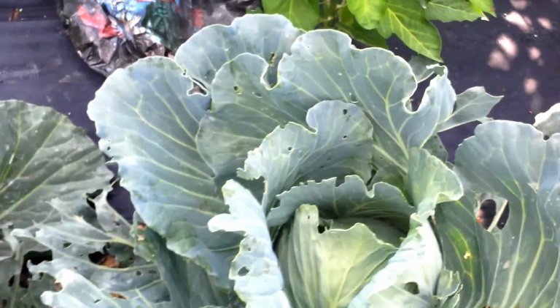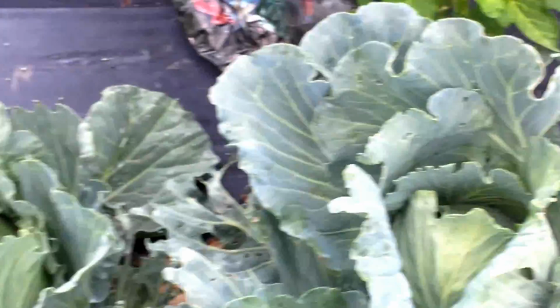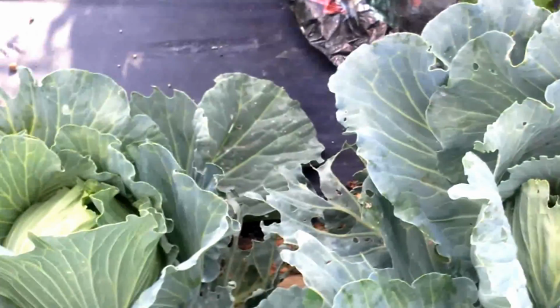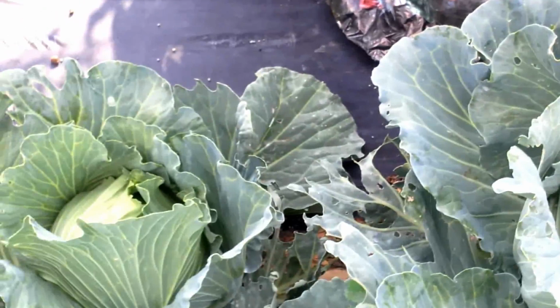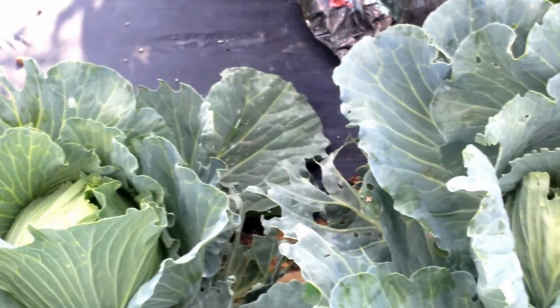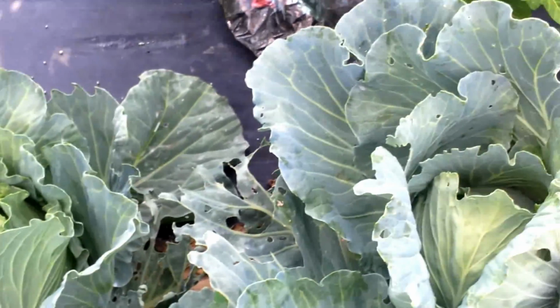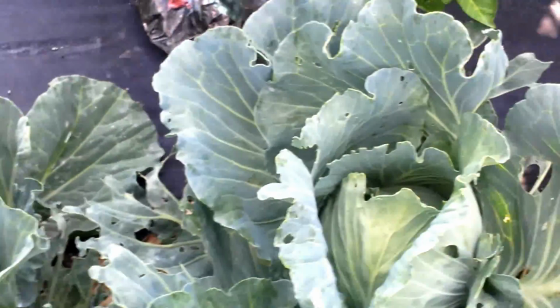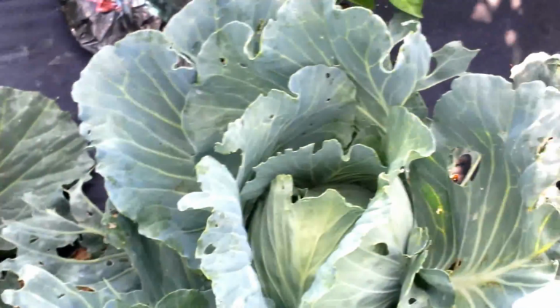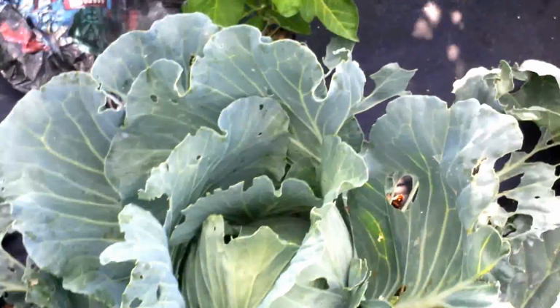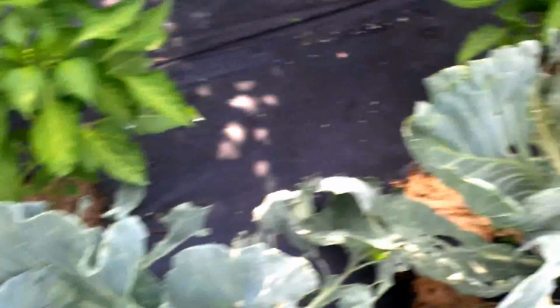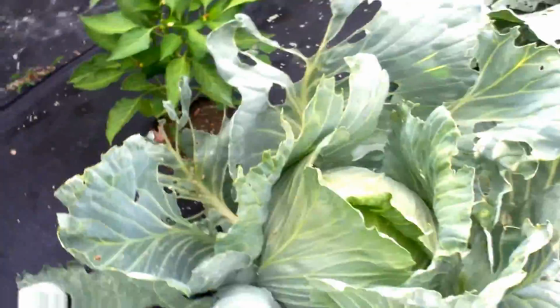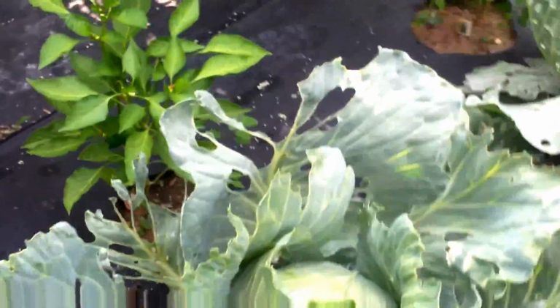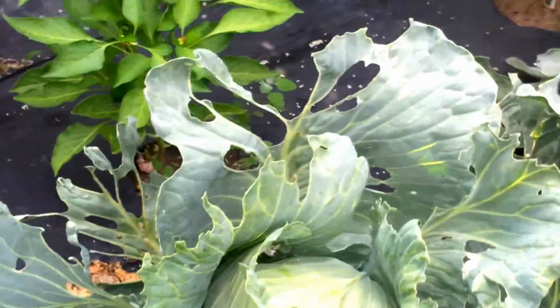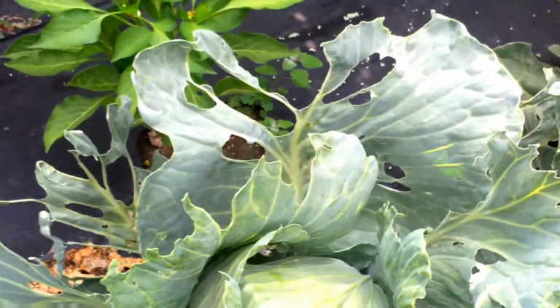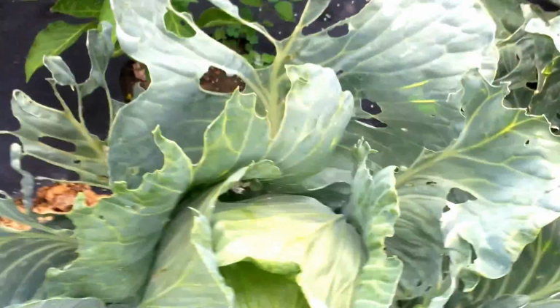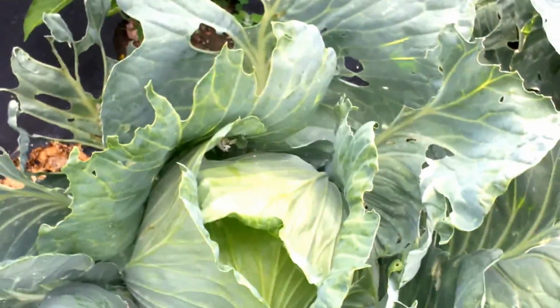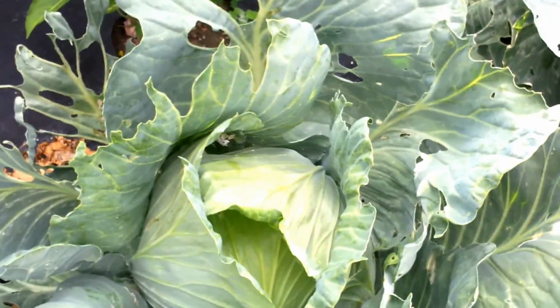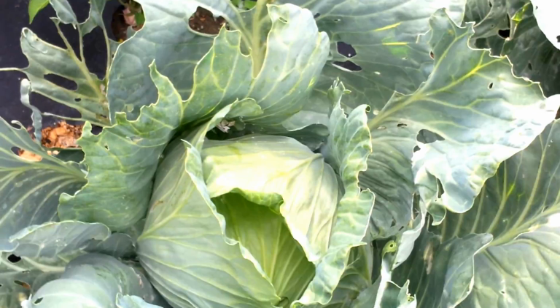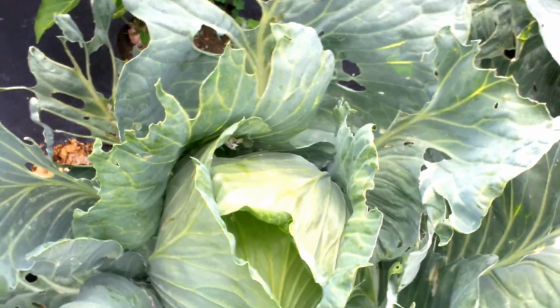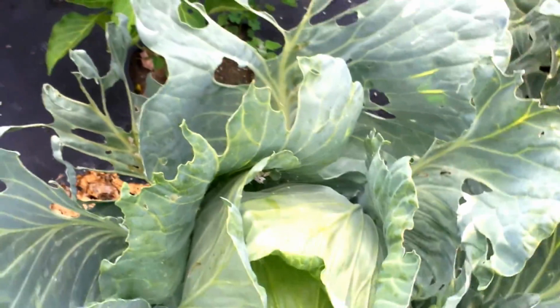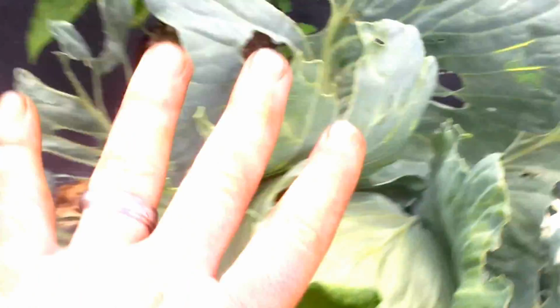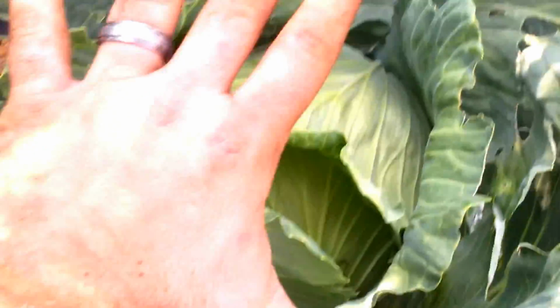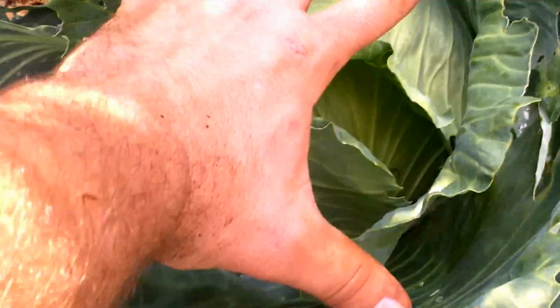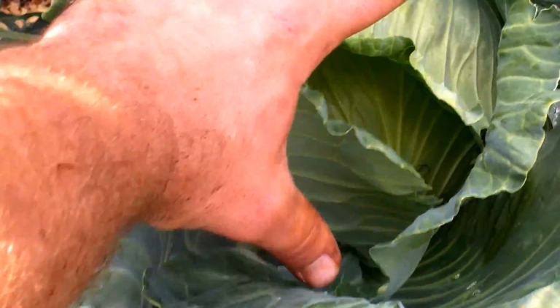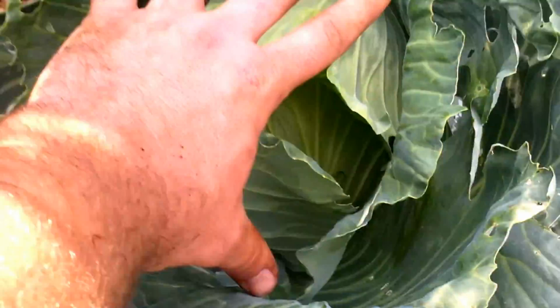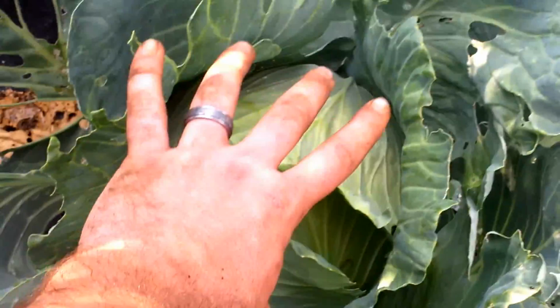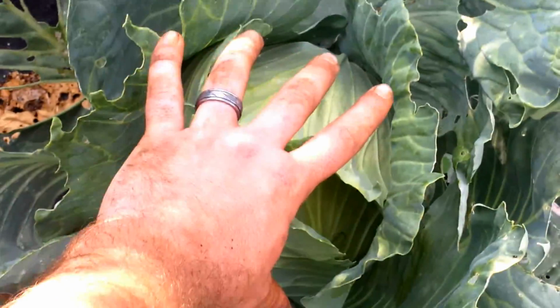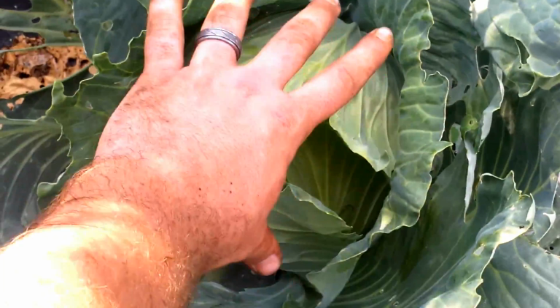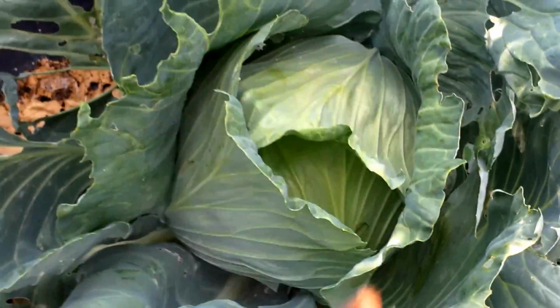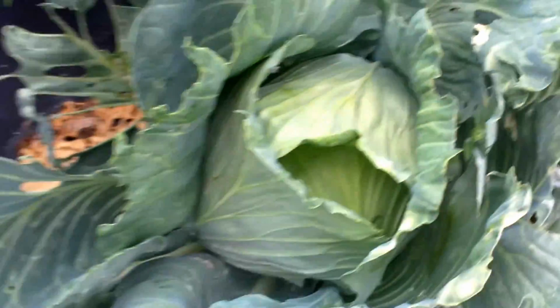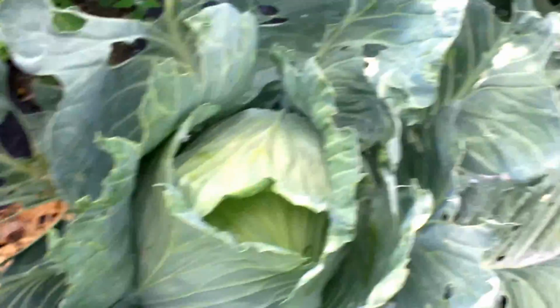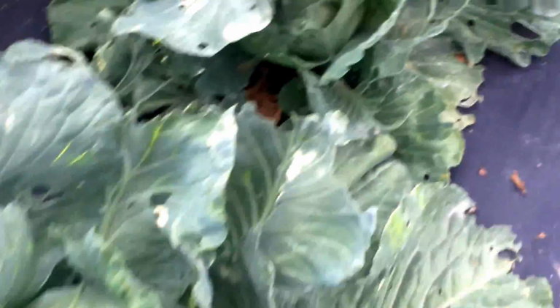Here's the cabbage. This is the best one — probably about the size of a basketball. It's nuts. Pretty good size.